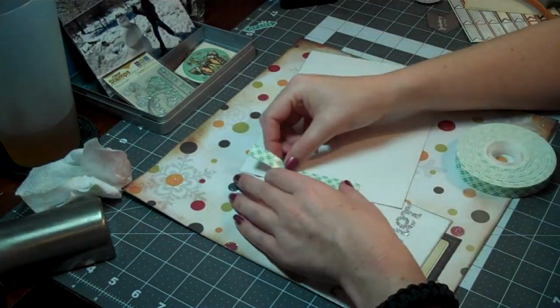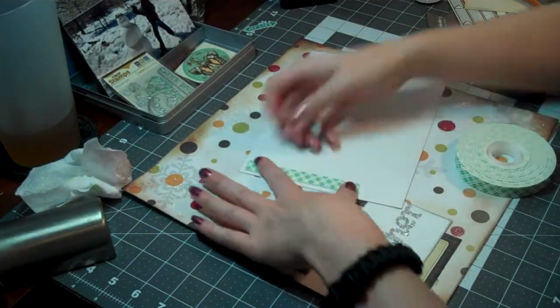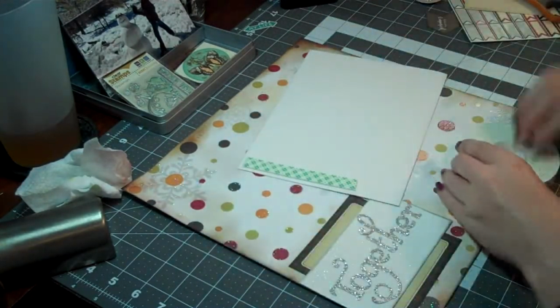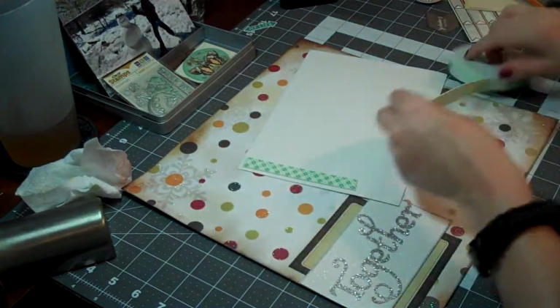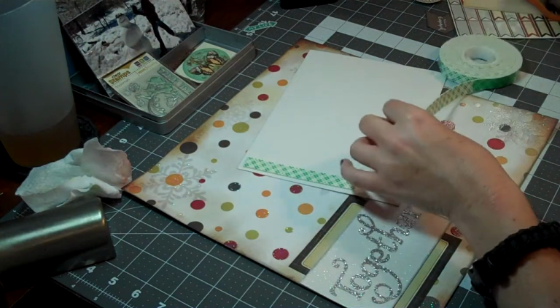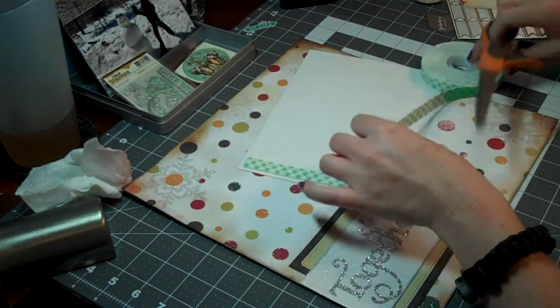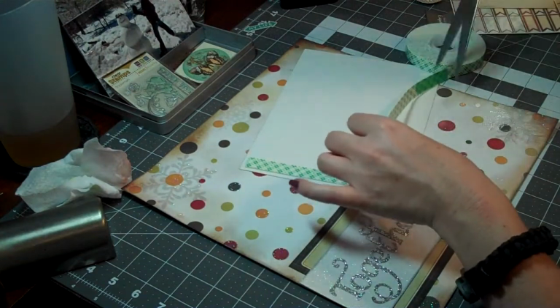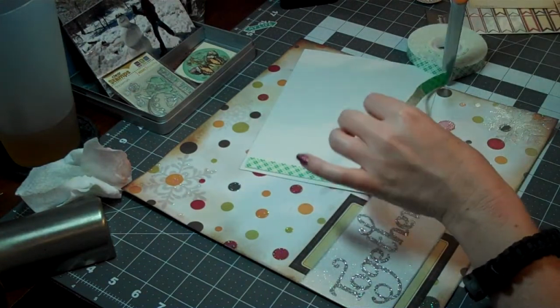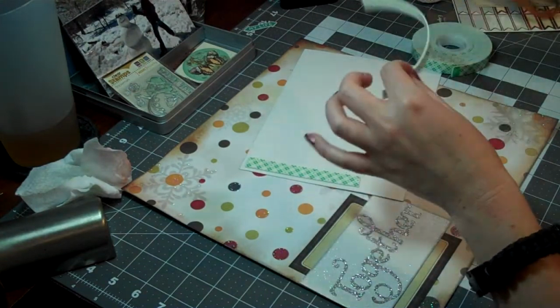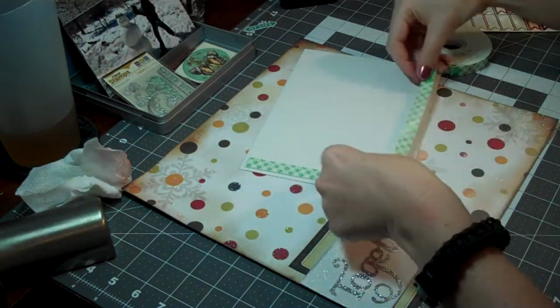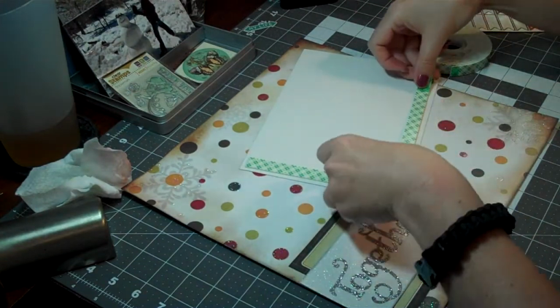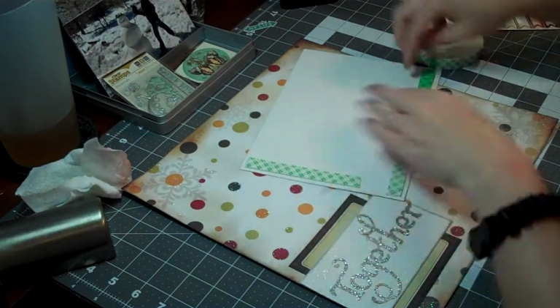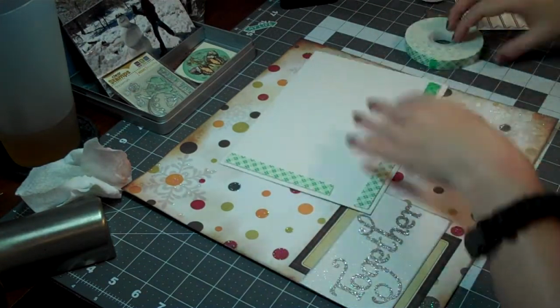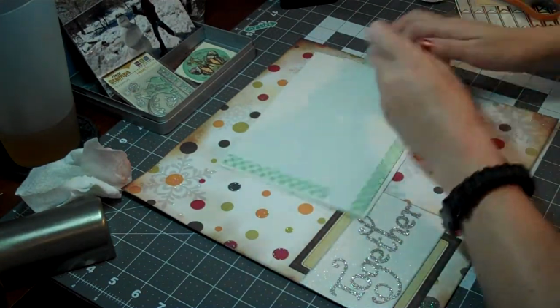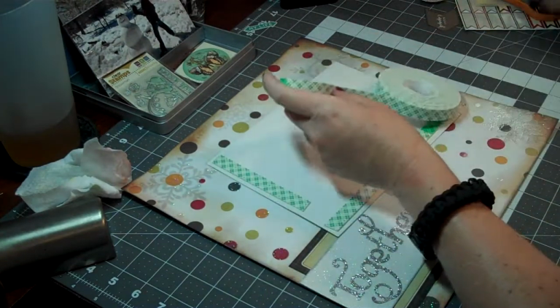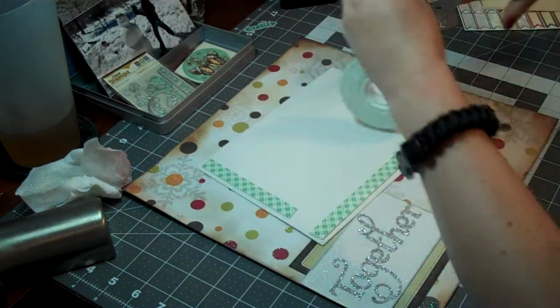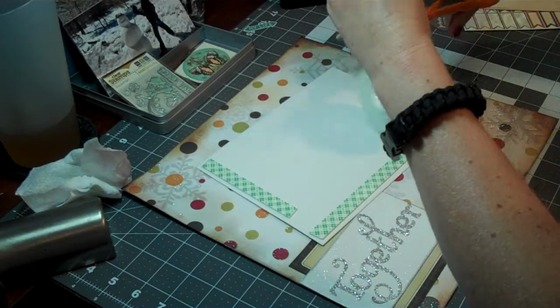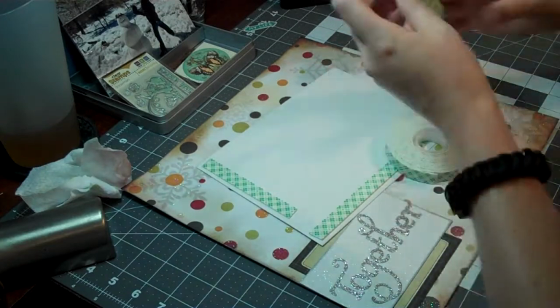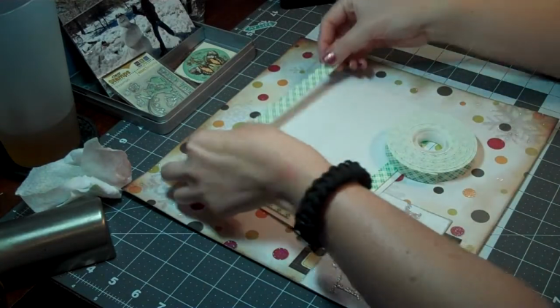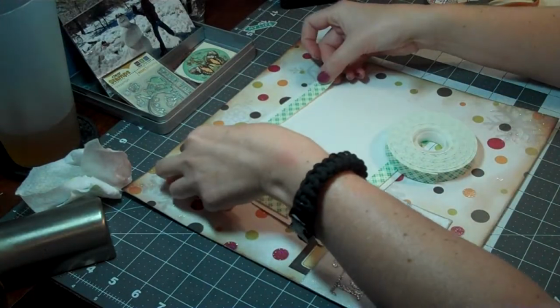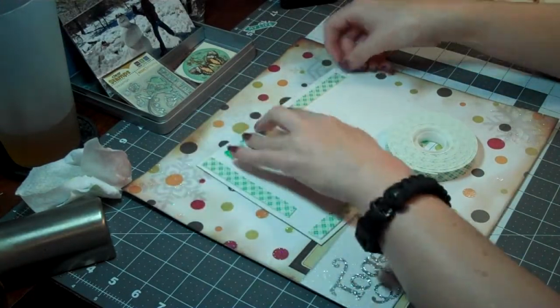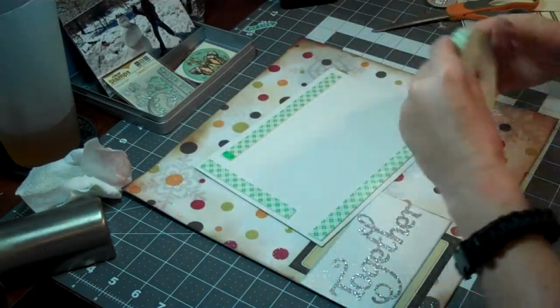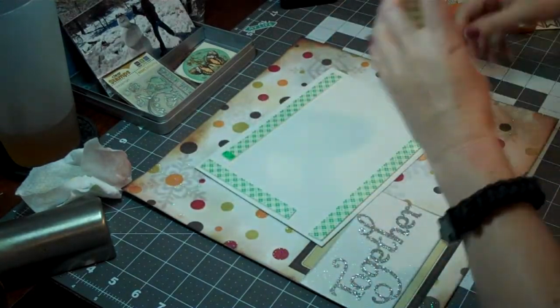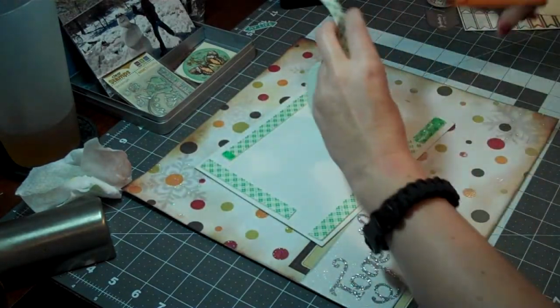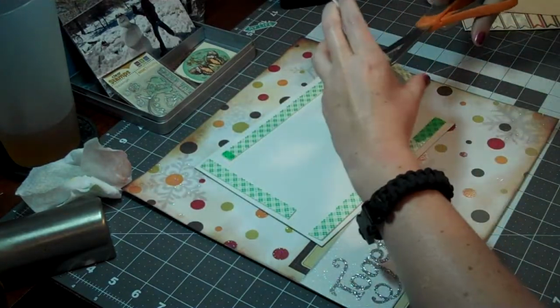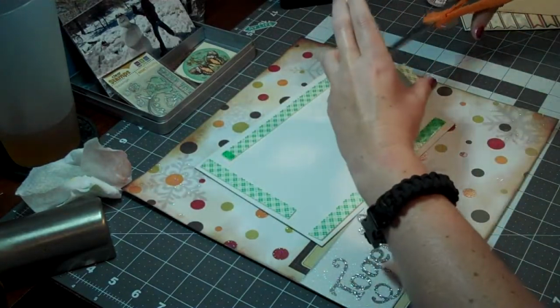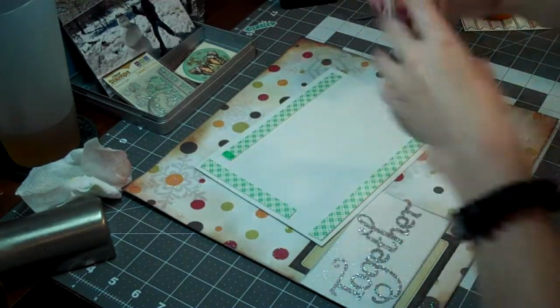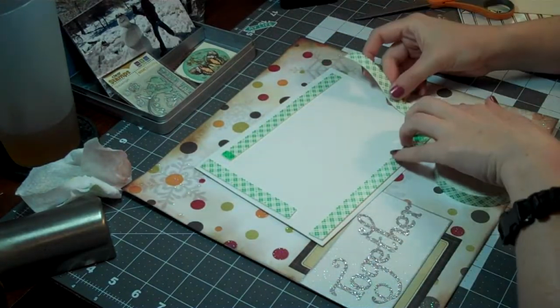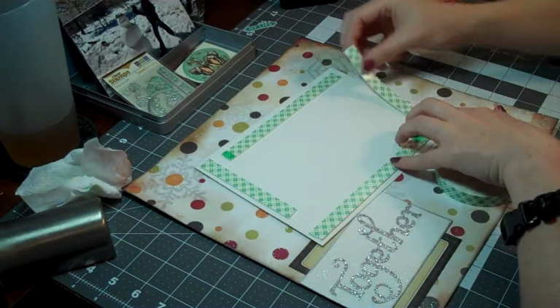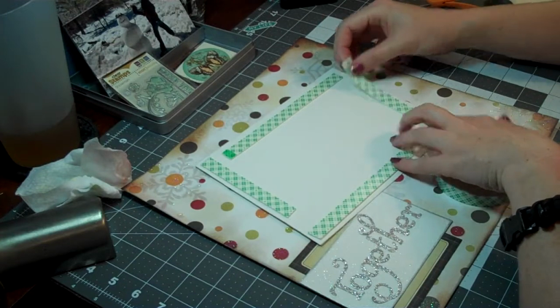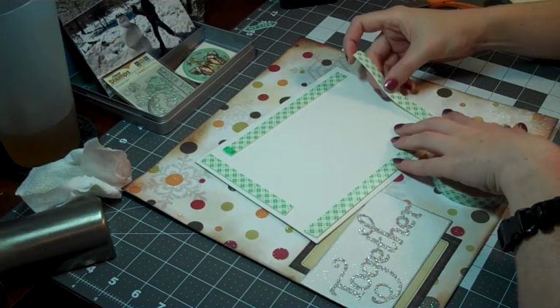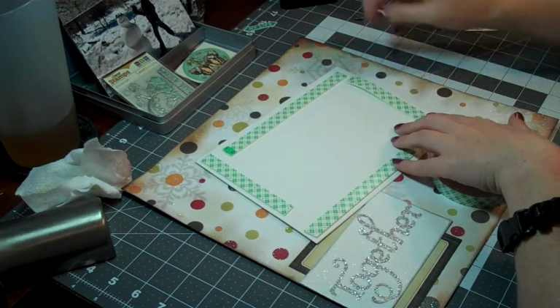I am going to move on to mounting the photo with foam adhesive, because I want that to stand up off the page a little bit. Once I'm done with that, then I am going to start pulling out some embellishments.